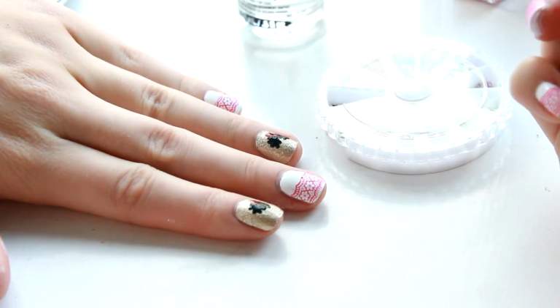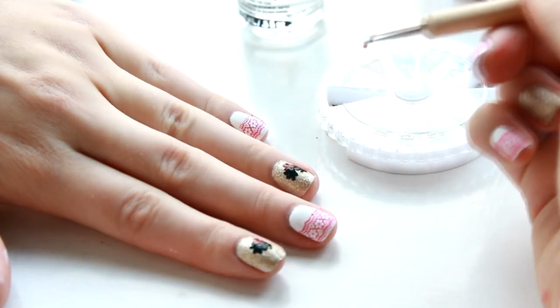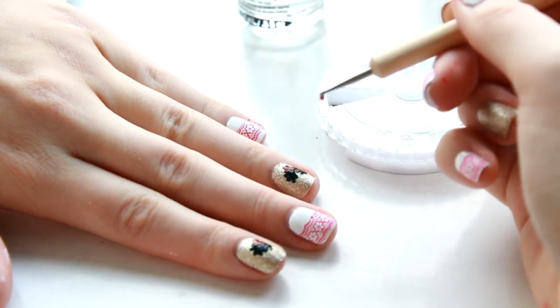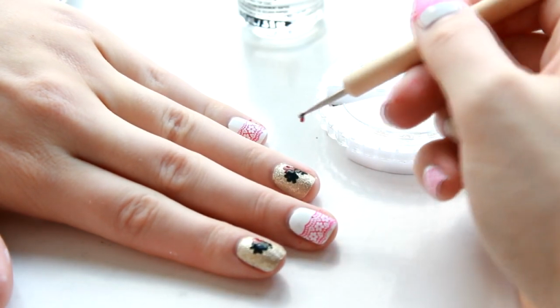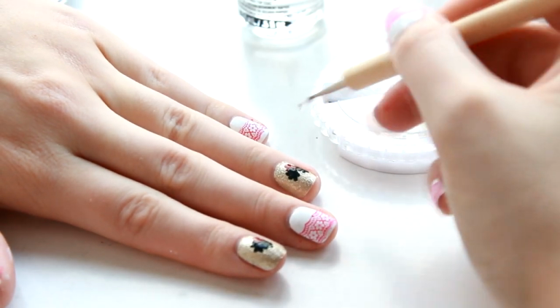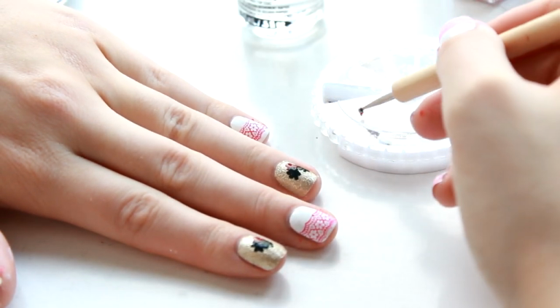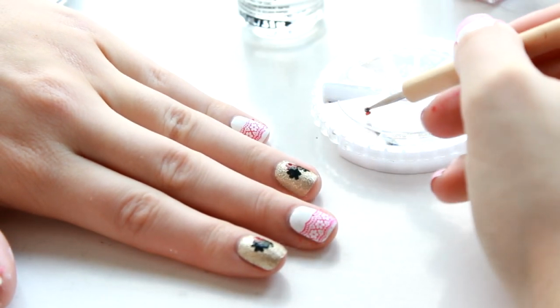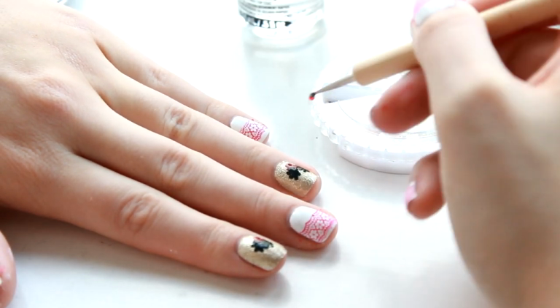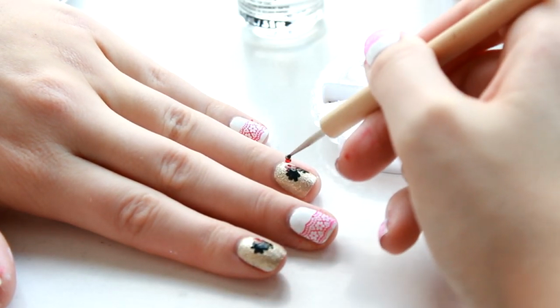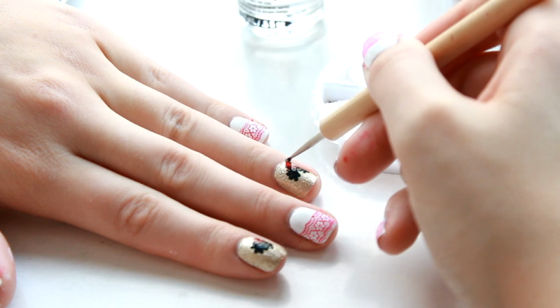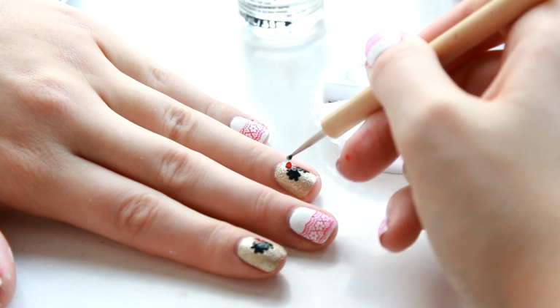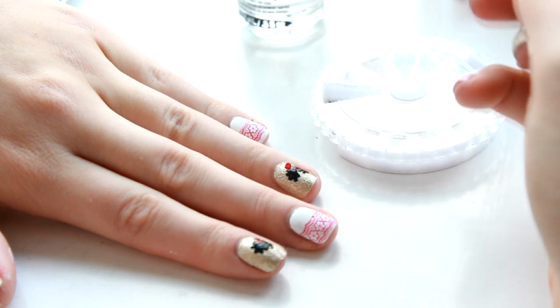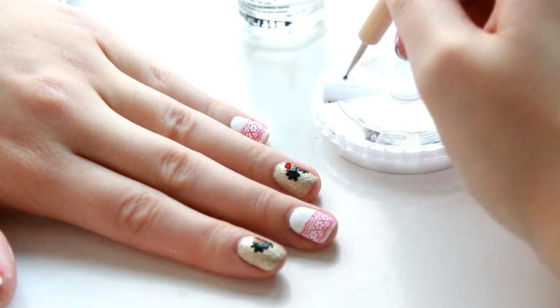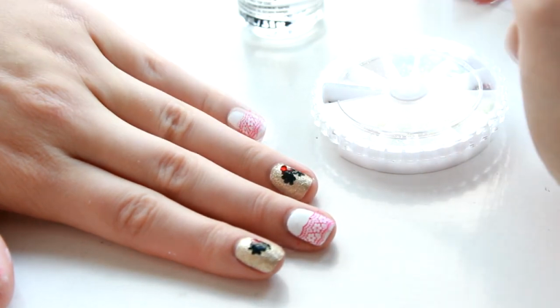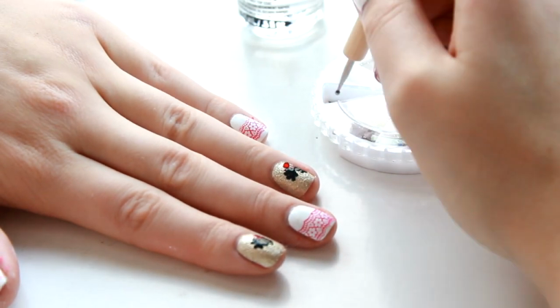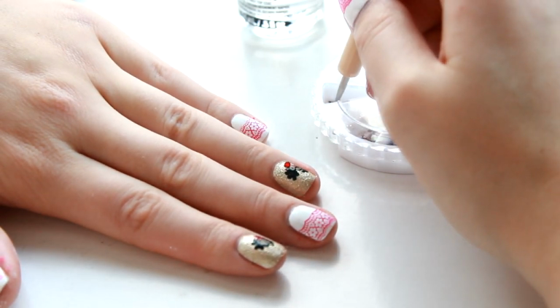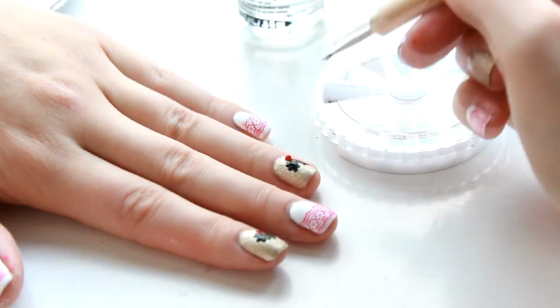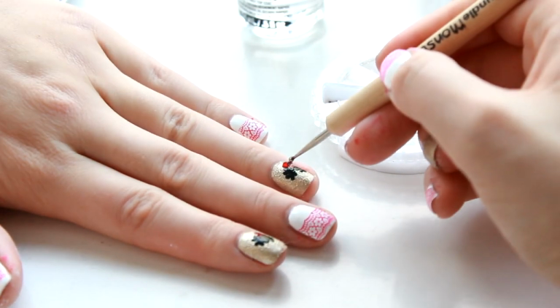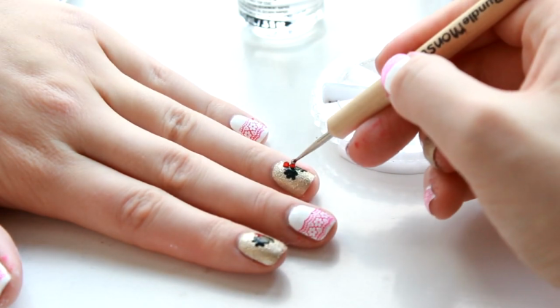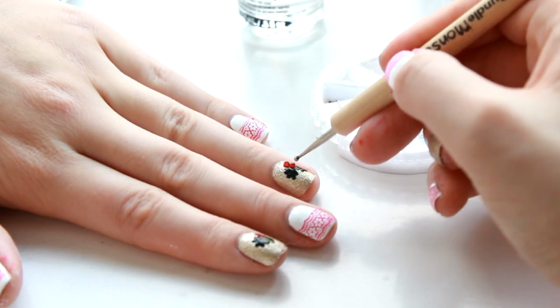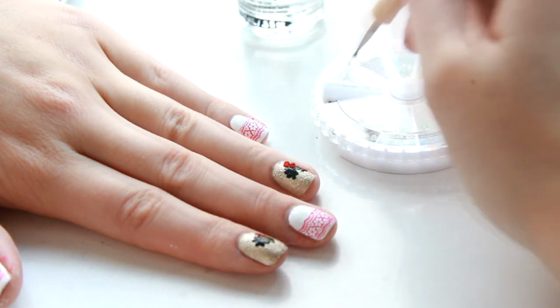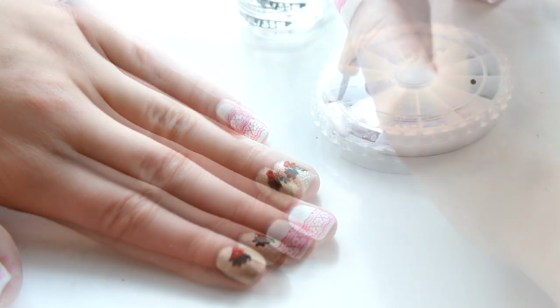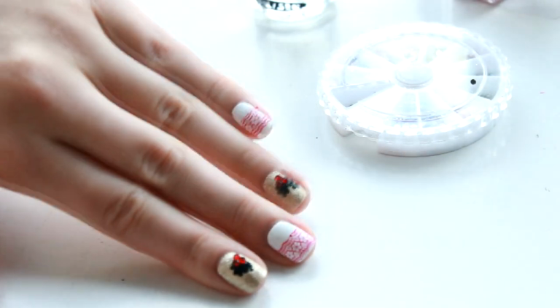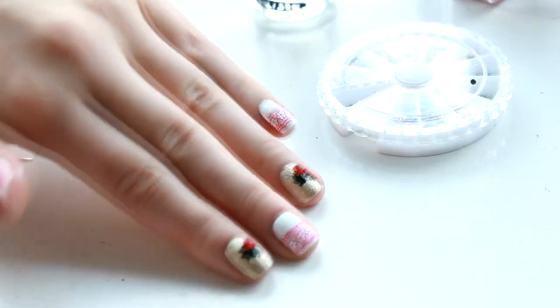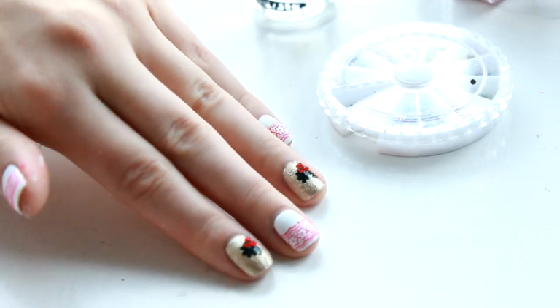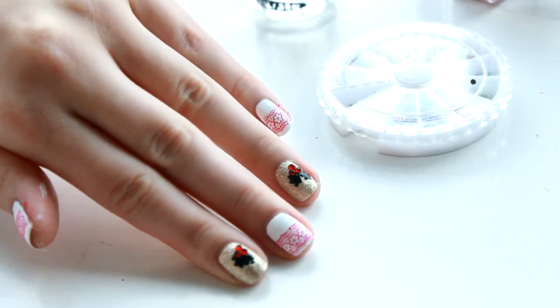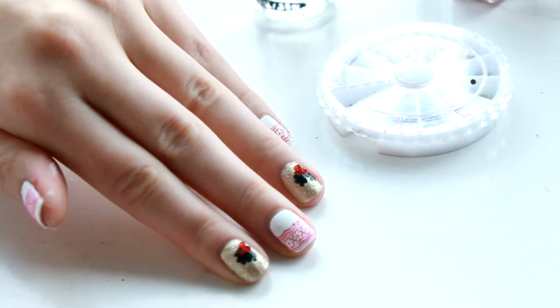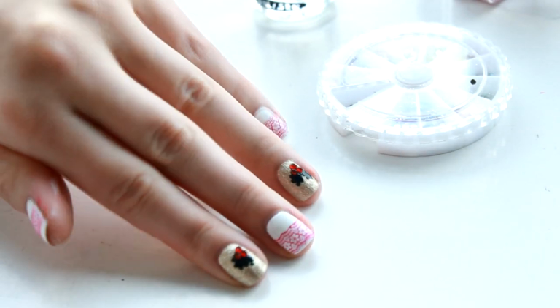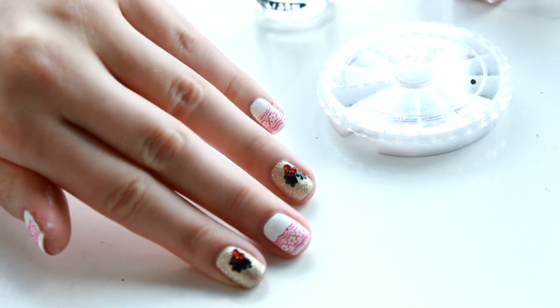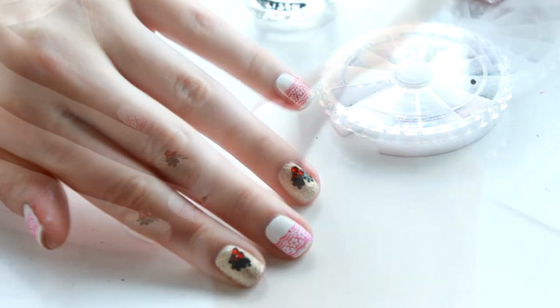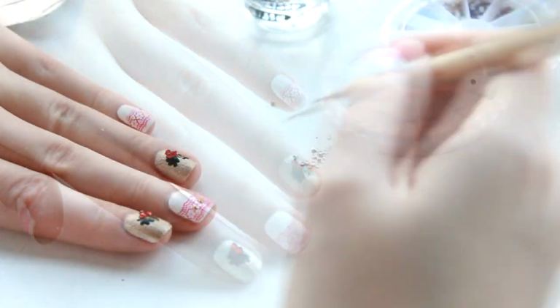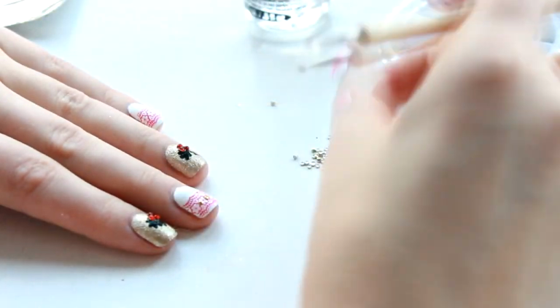While the polish is still wet I'm going to be using some red gems just to create a 3D berry look. Simply pick them up with a bit of clear polish on the end of a dotting tool and place them into your wet red polish — and there we go!